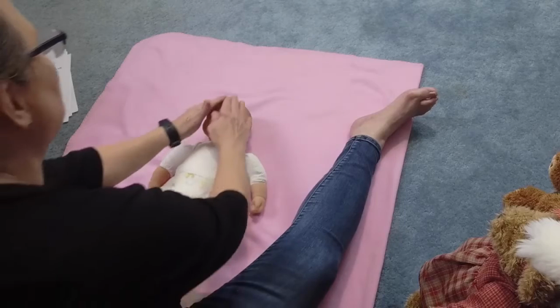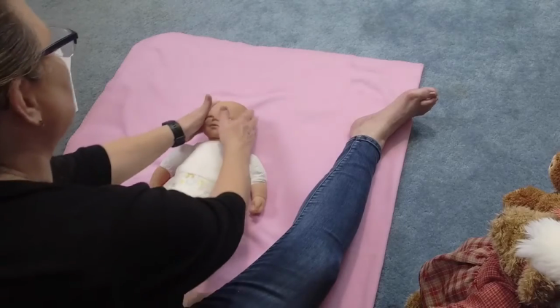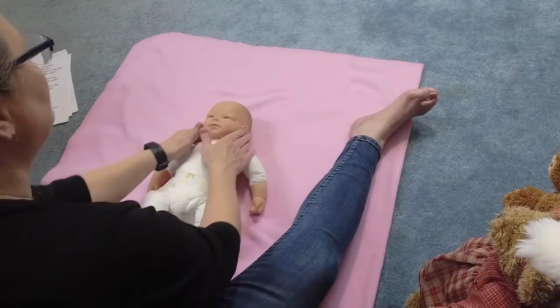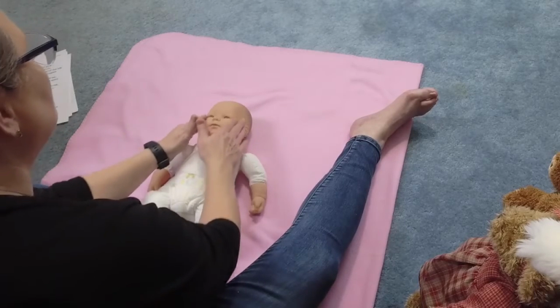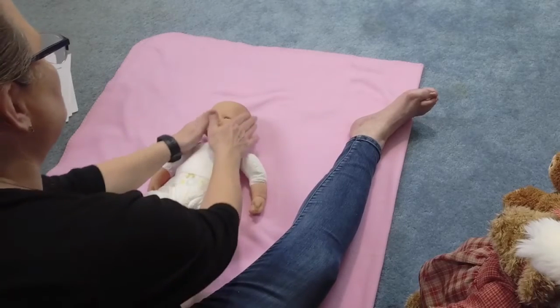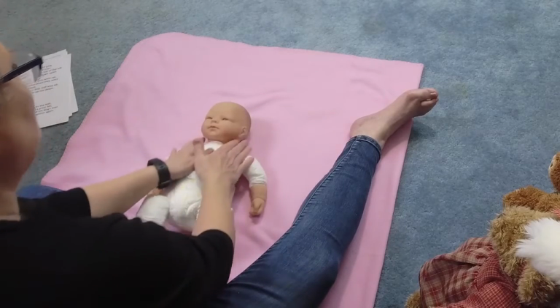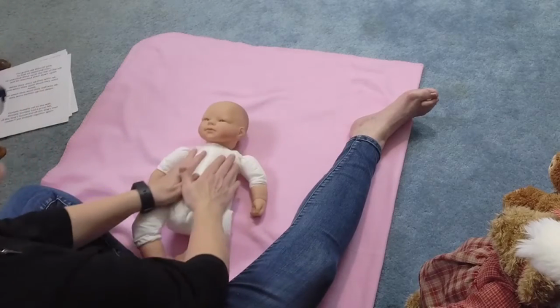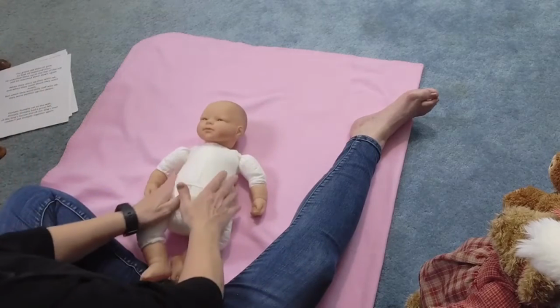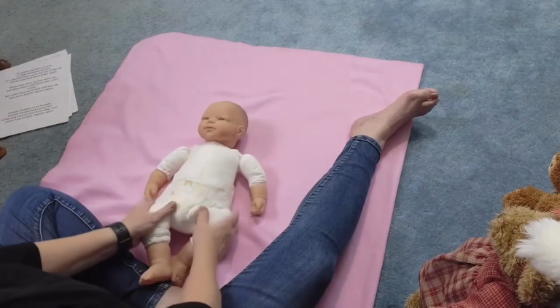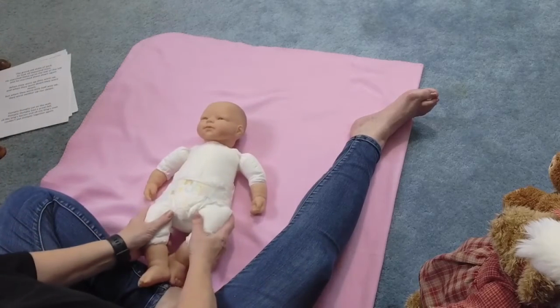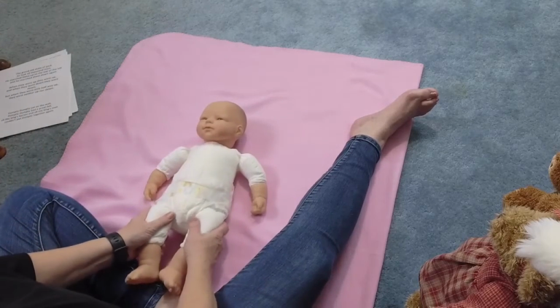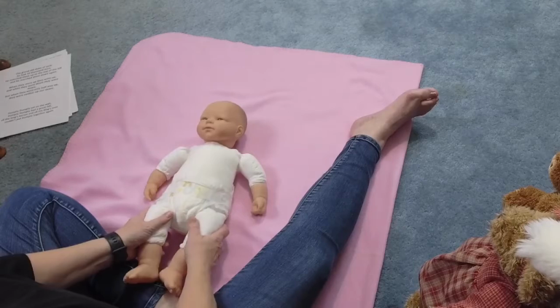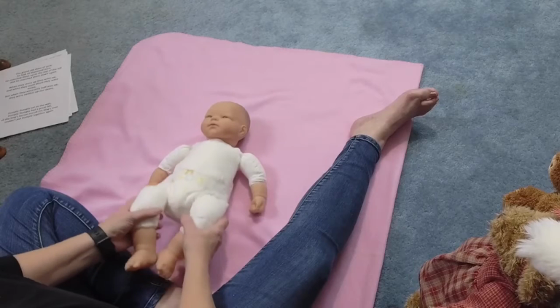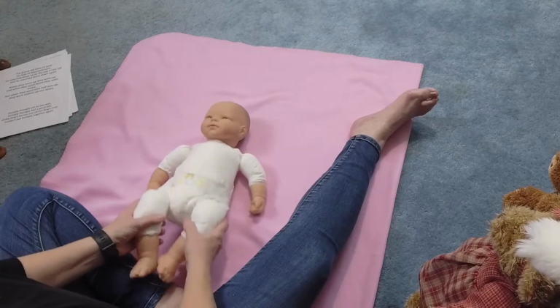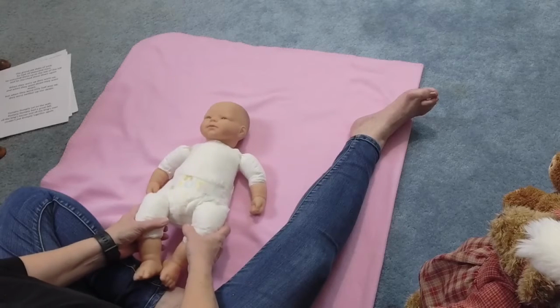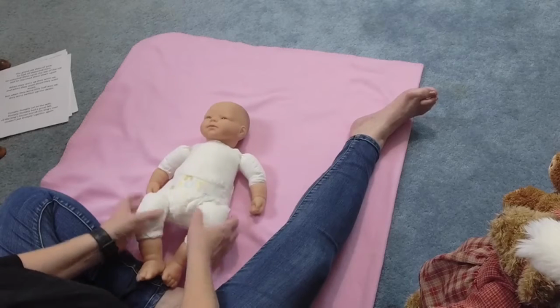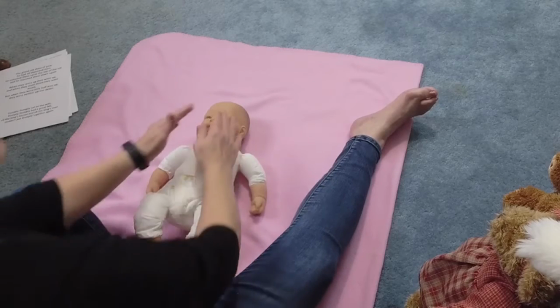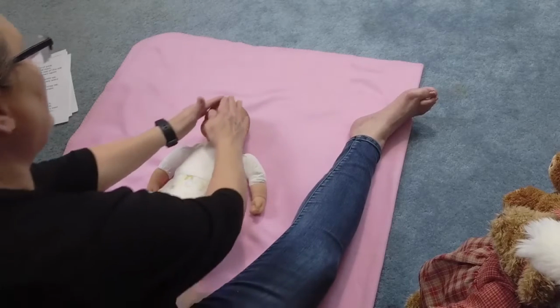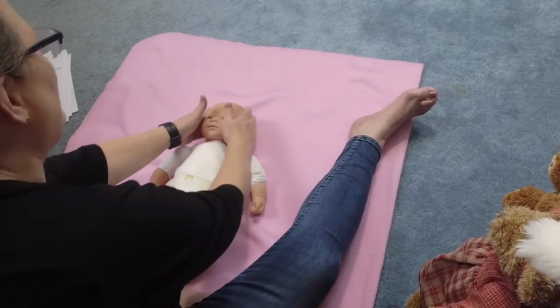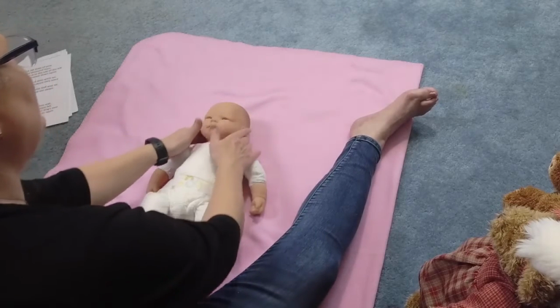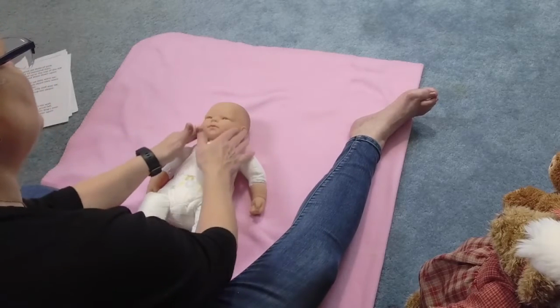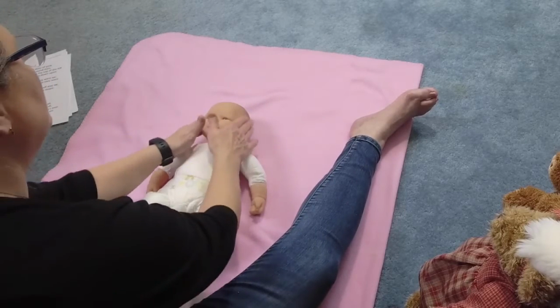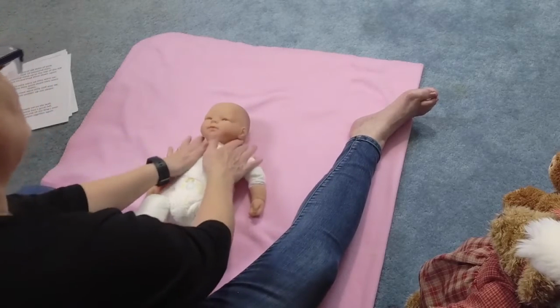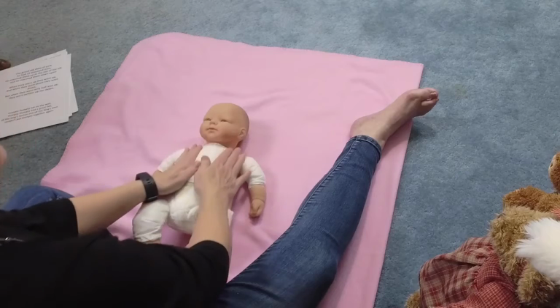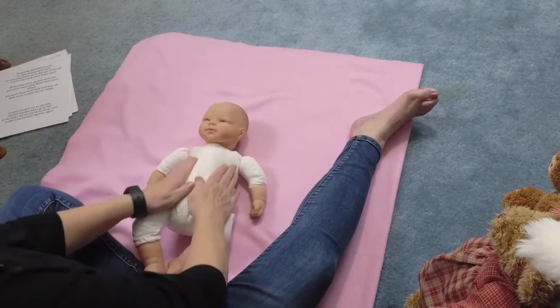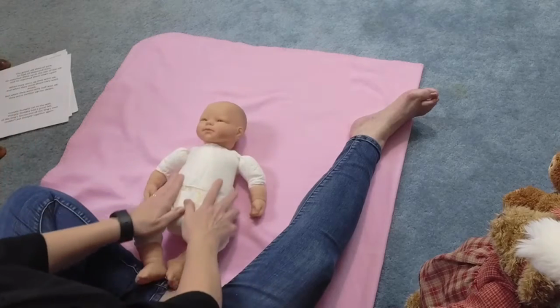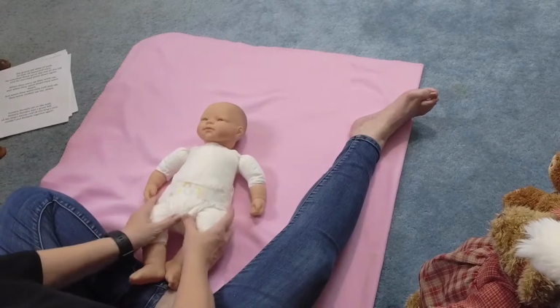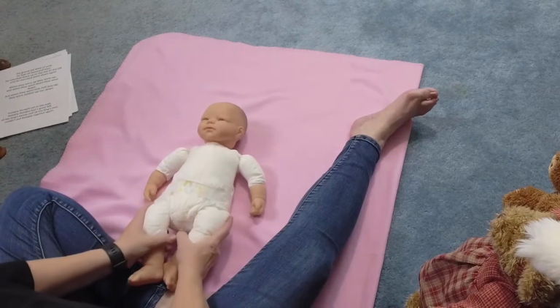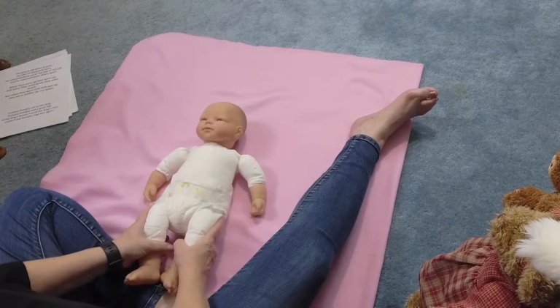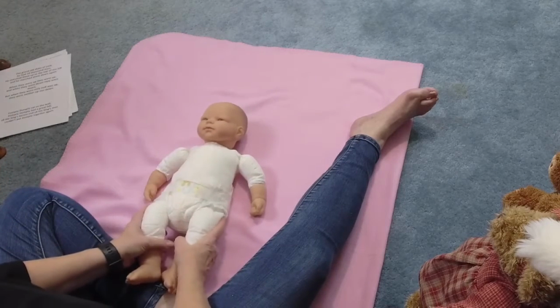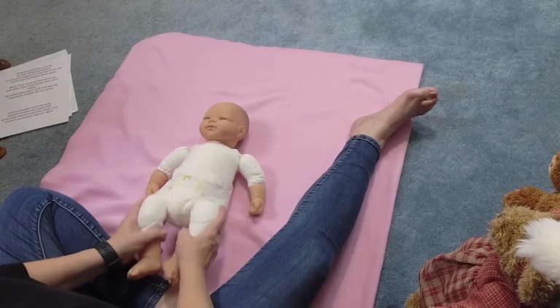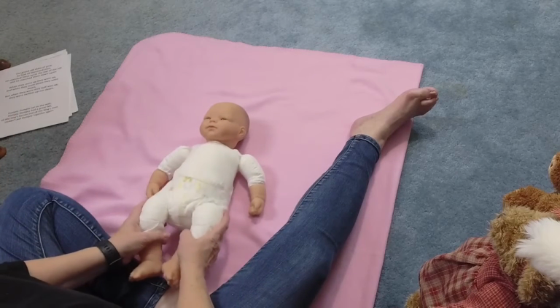Round the ears, gentle pressure, straighten the legs, bounce, bounce, bounce. One more time. Round the ears, gentle pressure down the legs. Bounce, bounce, bounce.